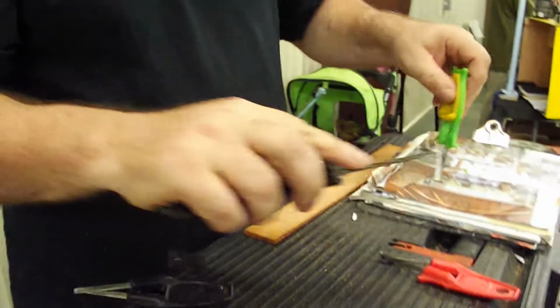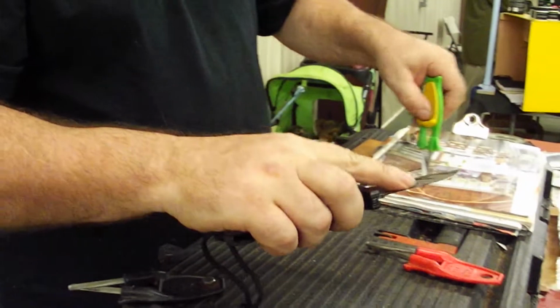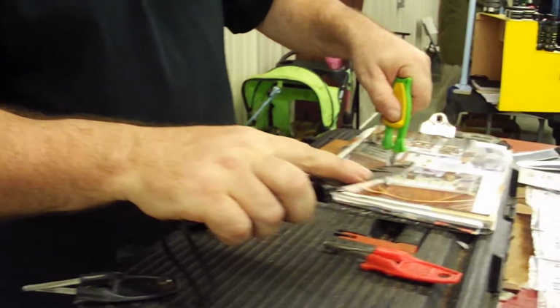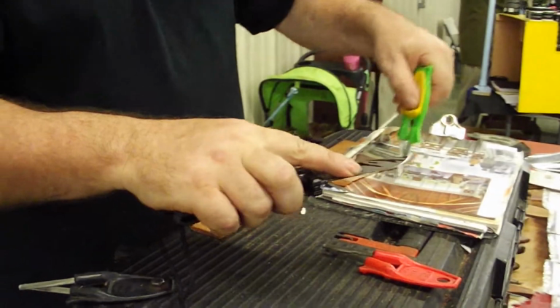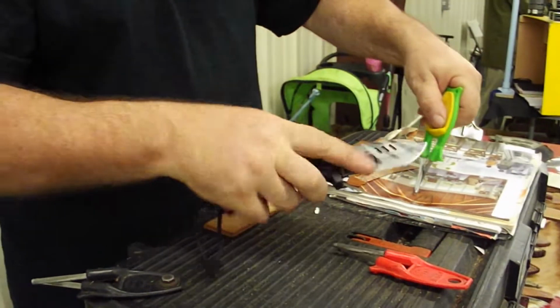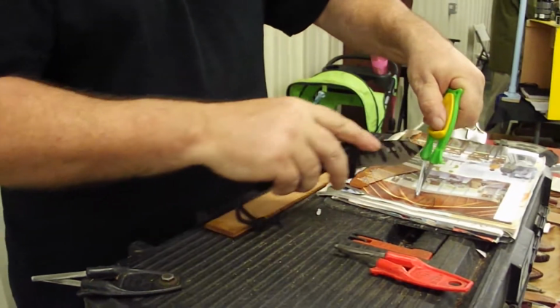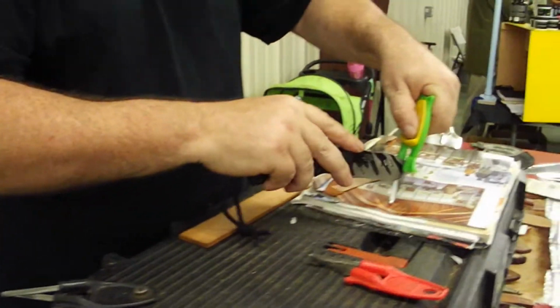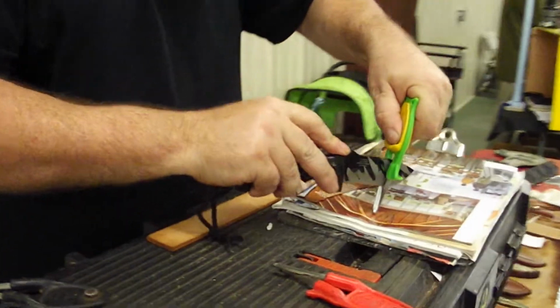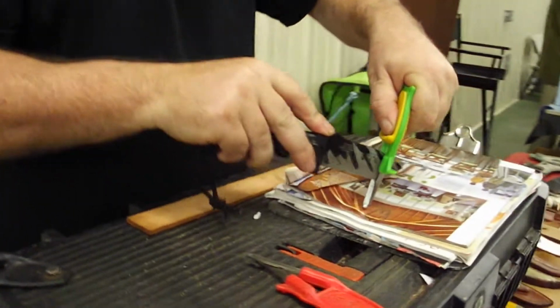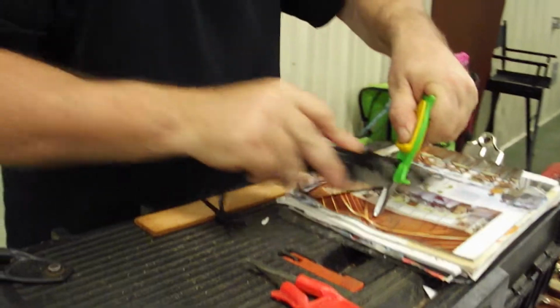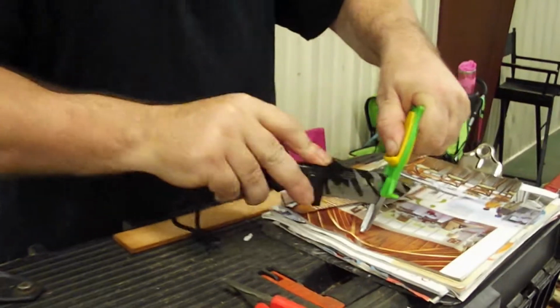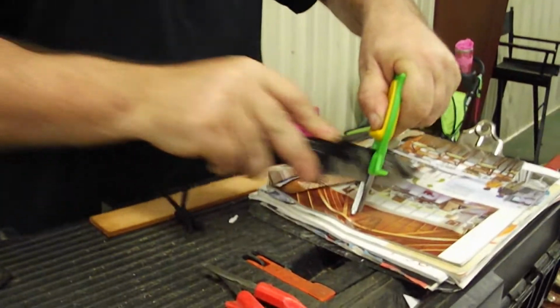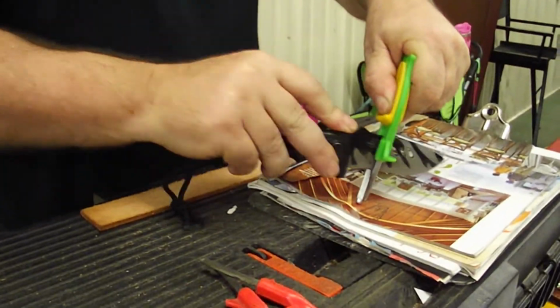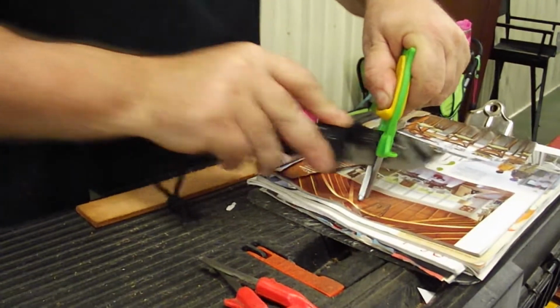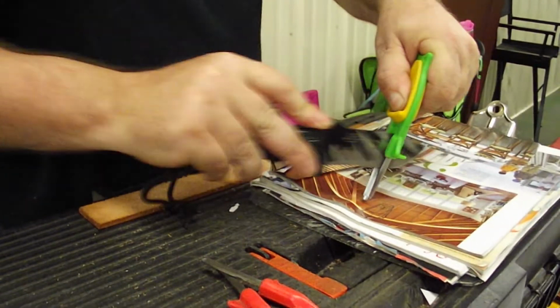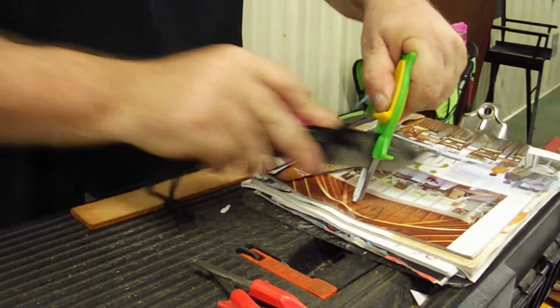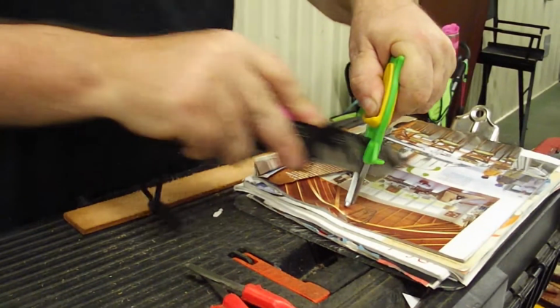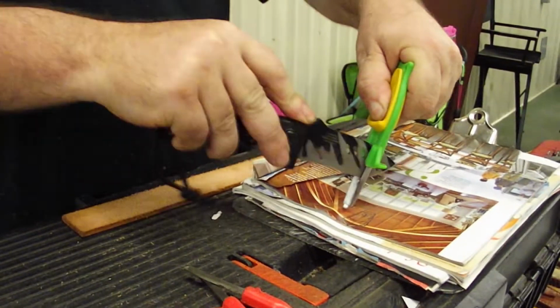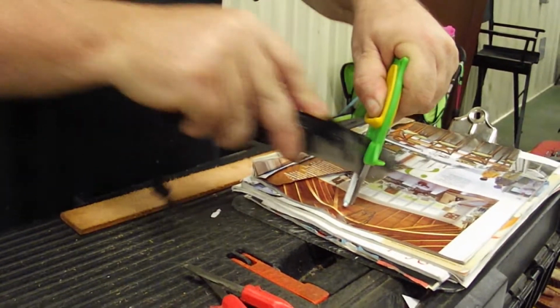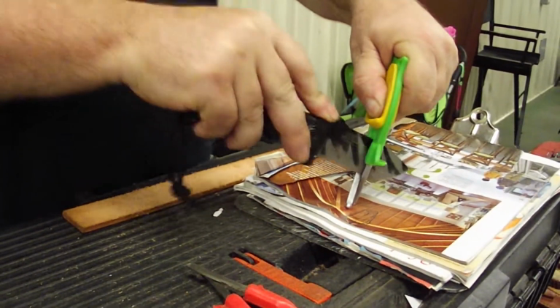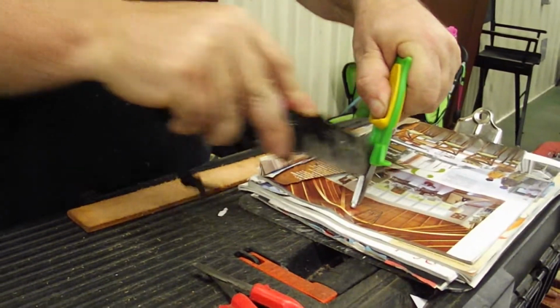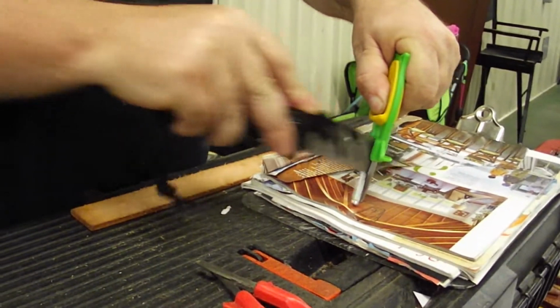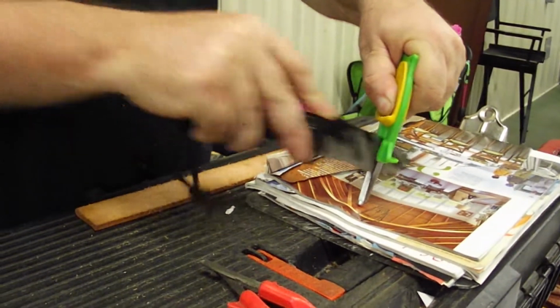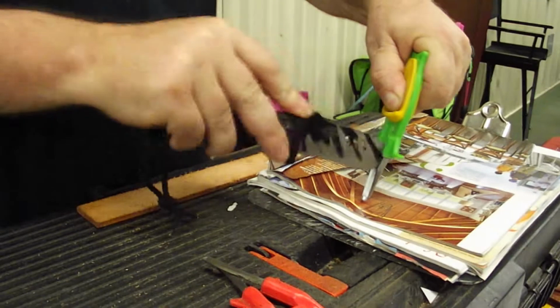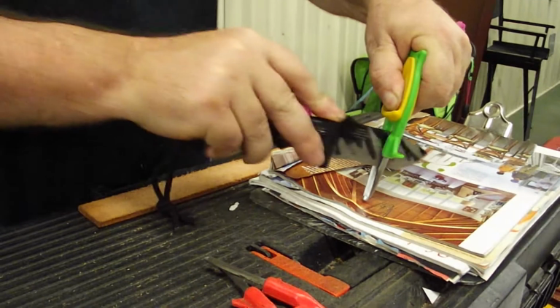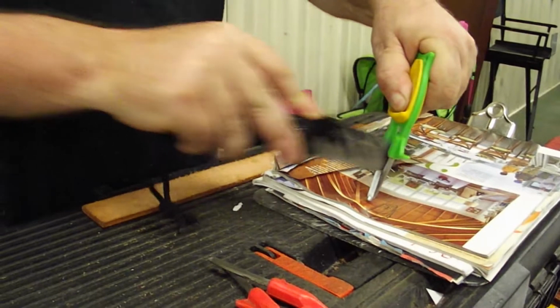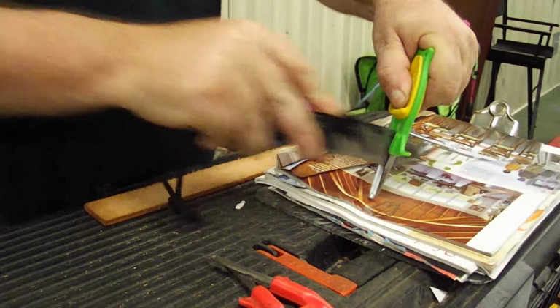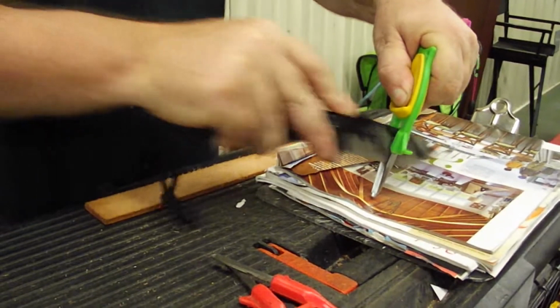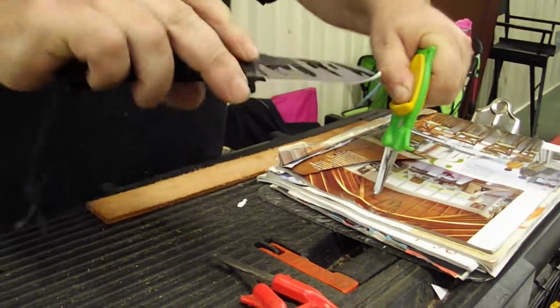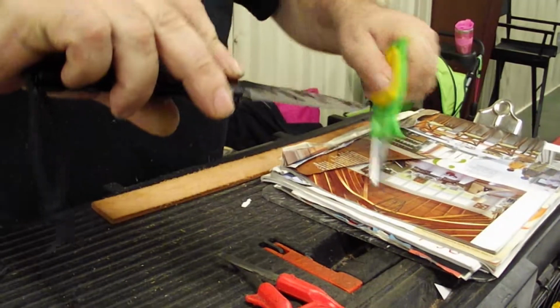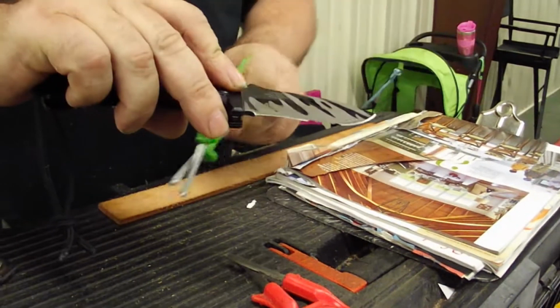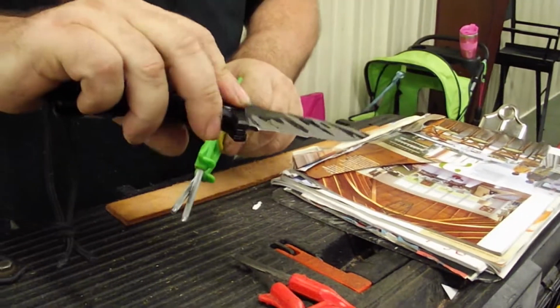First we're going to do the serrated part right in the middle. That makes it vibrate, chatters up and down through the teeth from the top to the bottom. Sharpens all the way through the entire tooth.